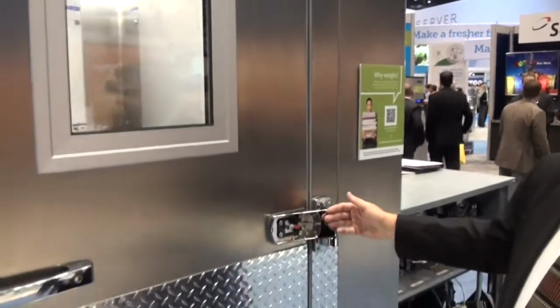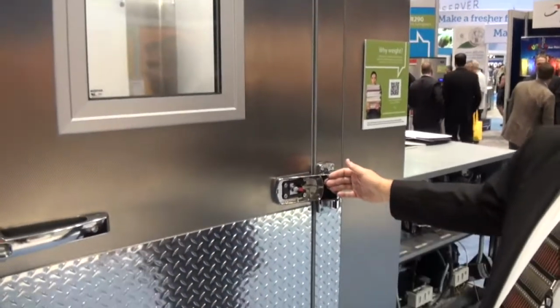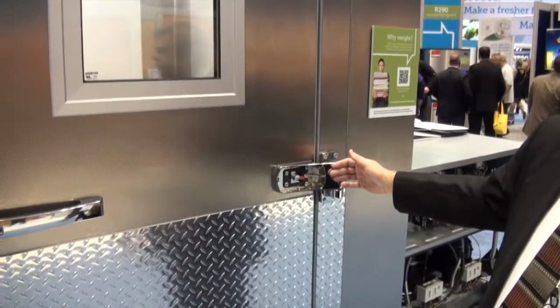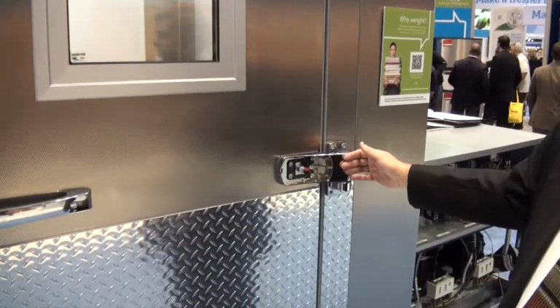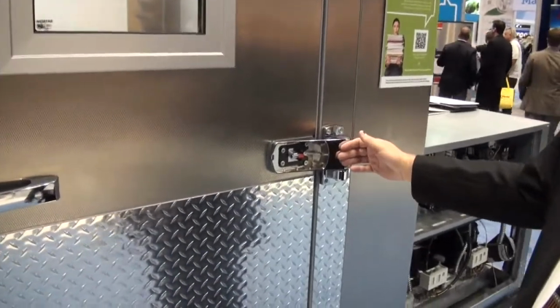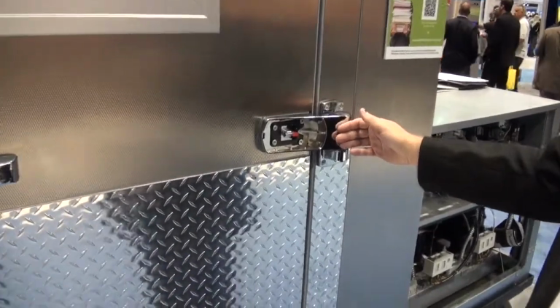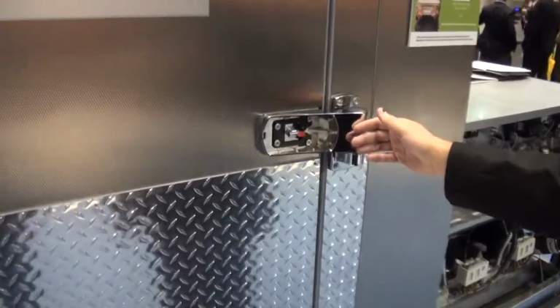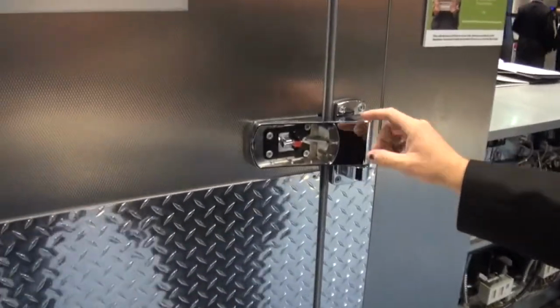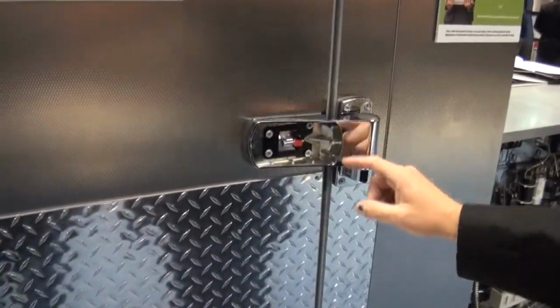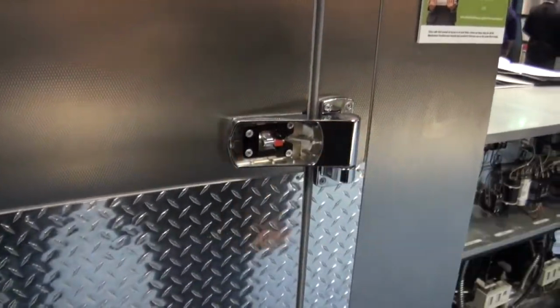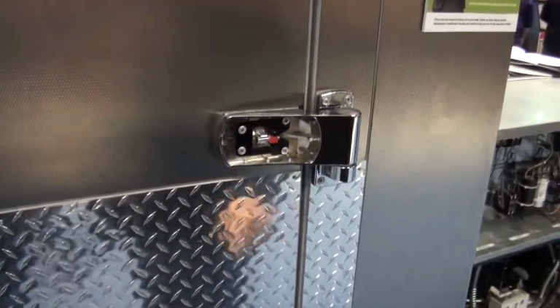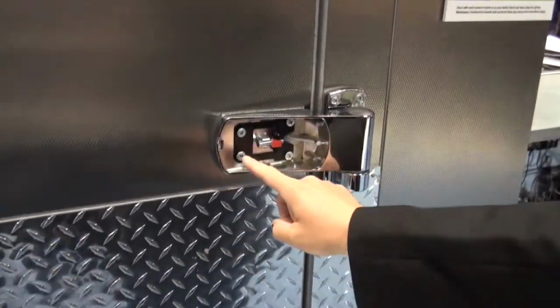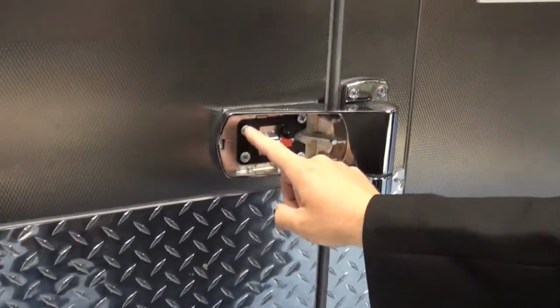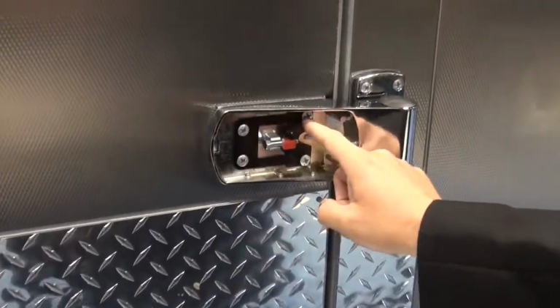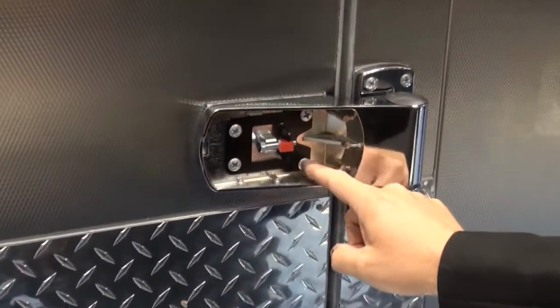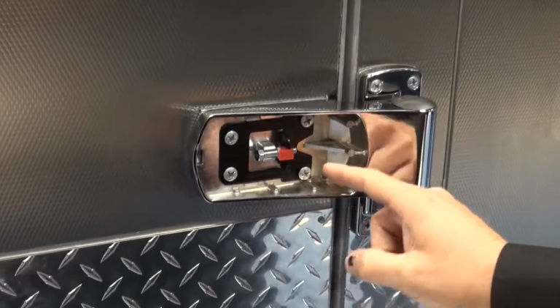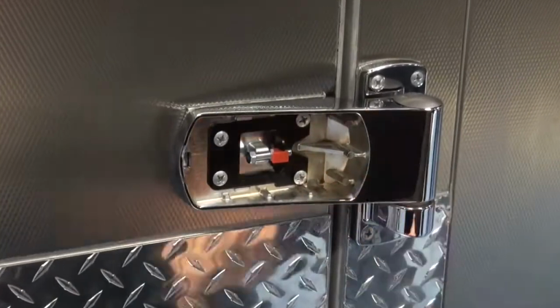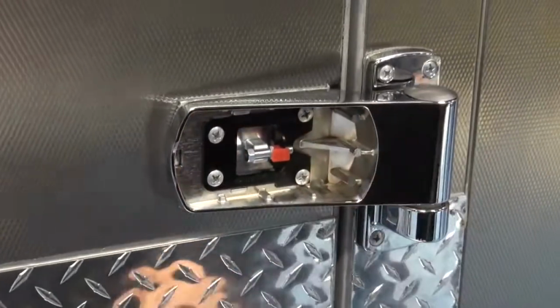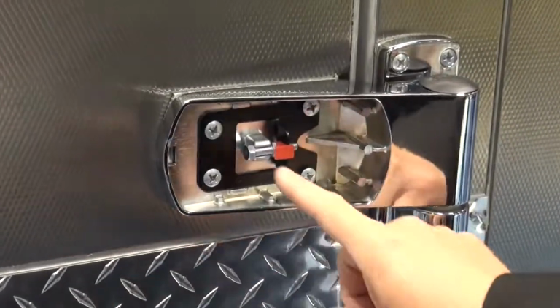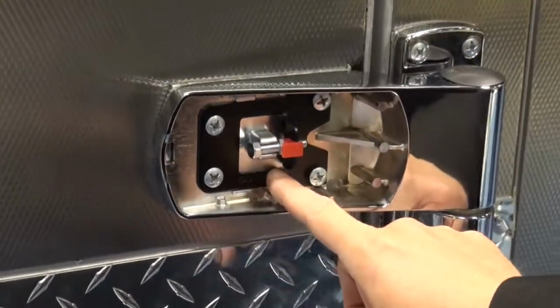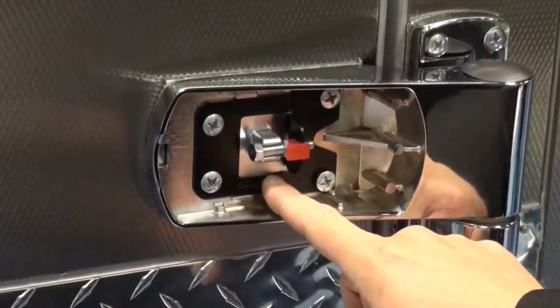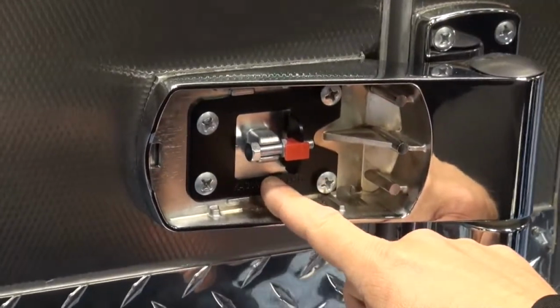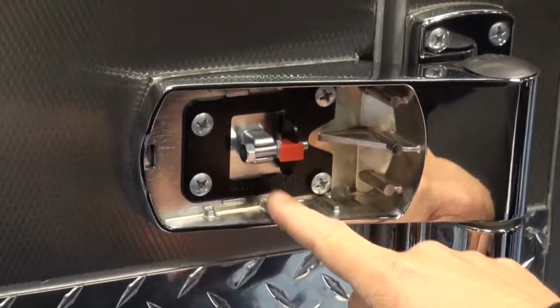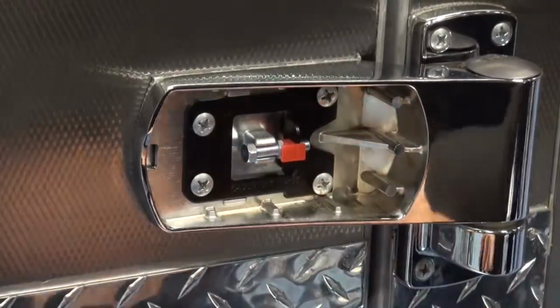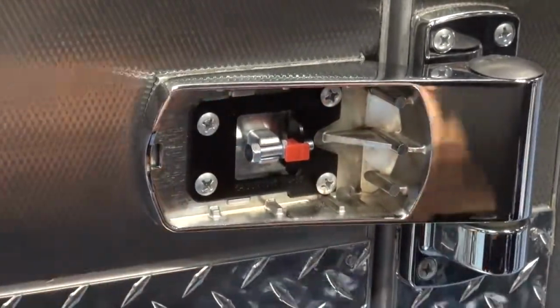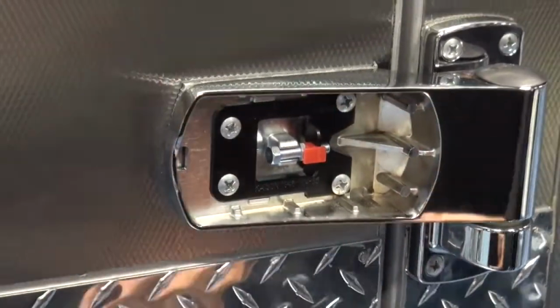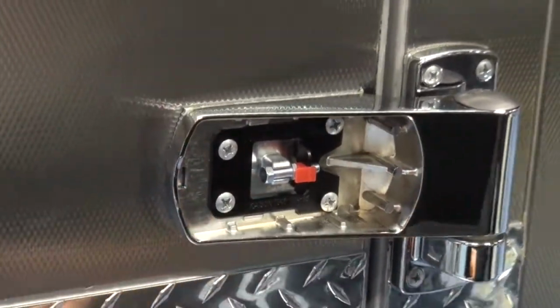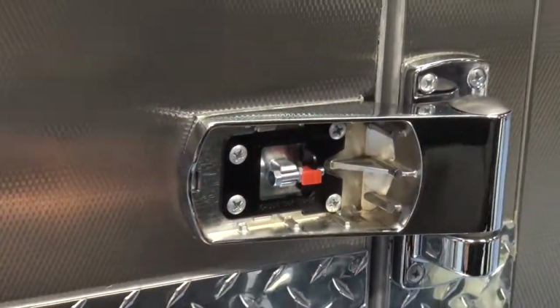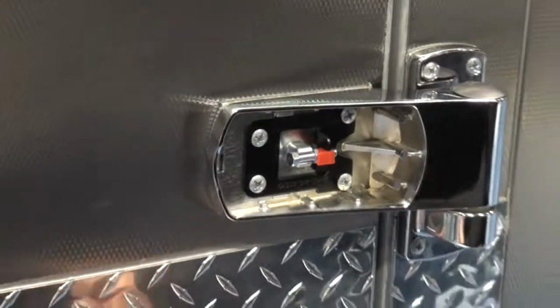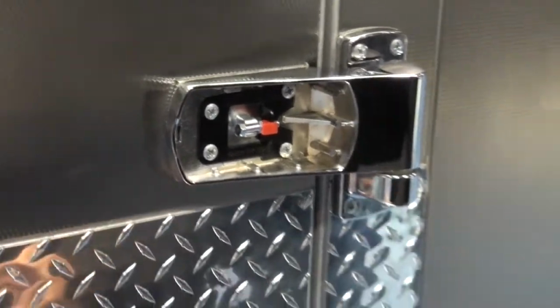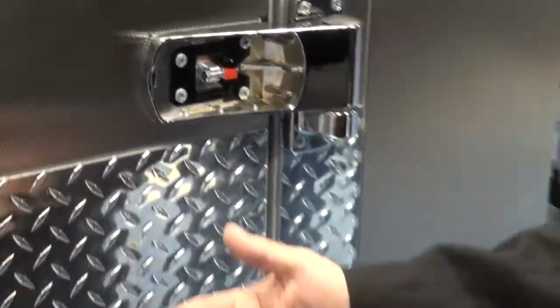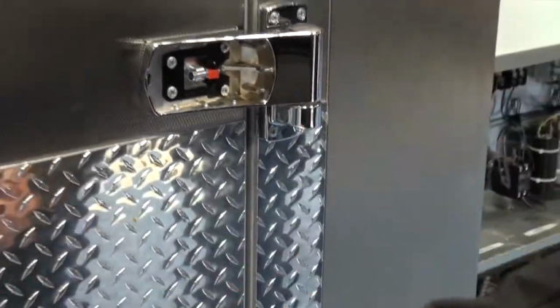The advantage of the adjustable hinge is that it allows you to make field adjustments. You've got four screws that you loosen on each hinge, and you've got your adjustment nut right here. This allows you to adjust in the field because we know that the kitchen floor is never level.